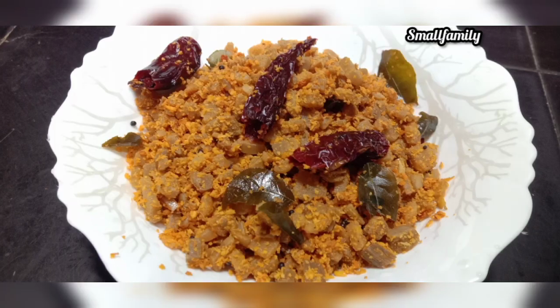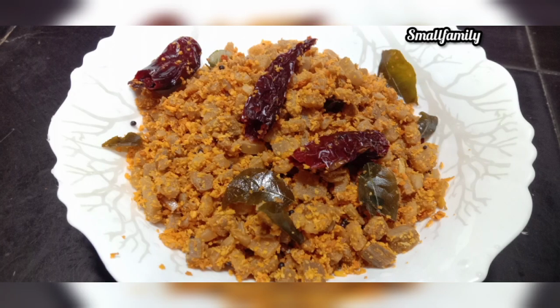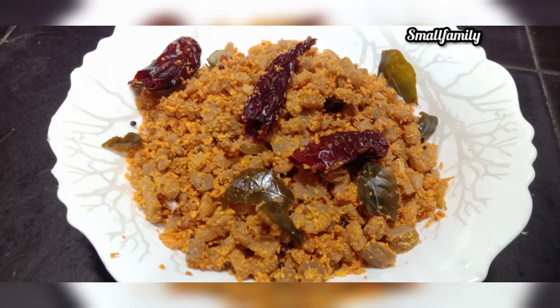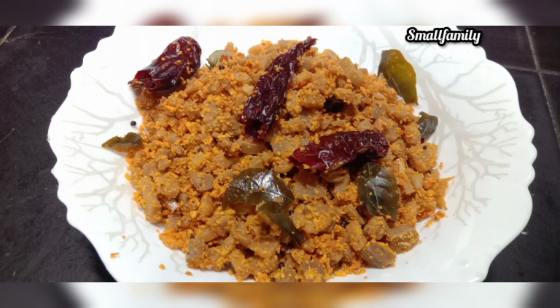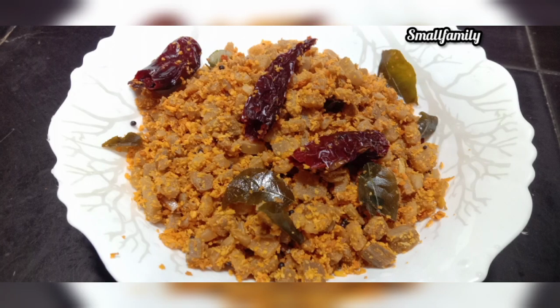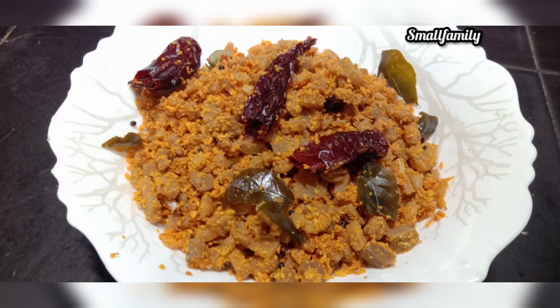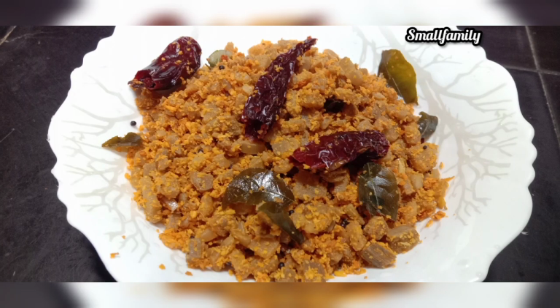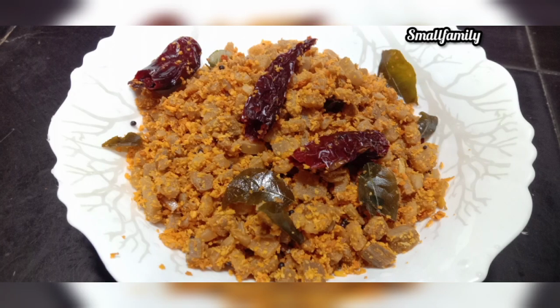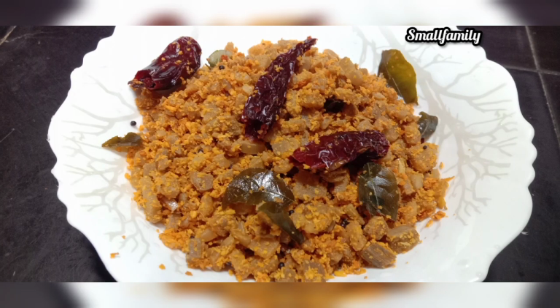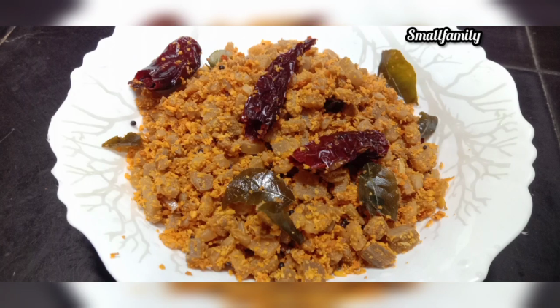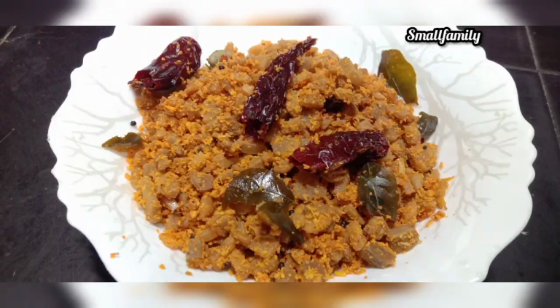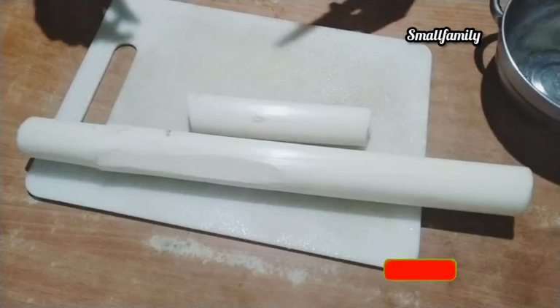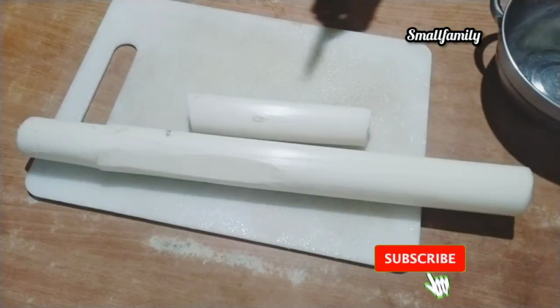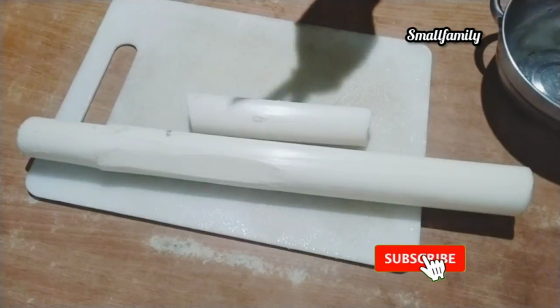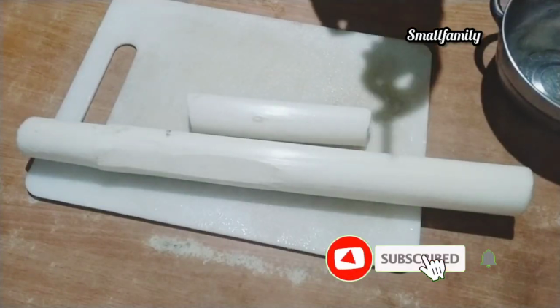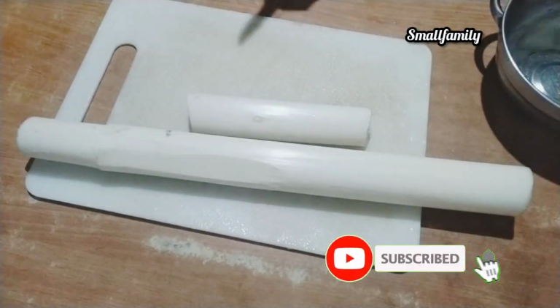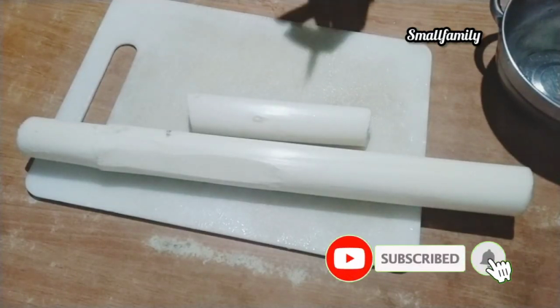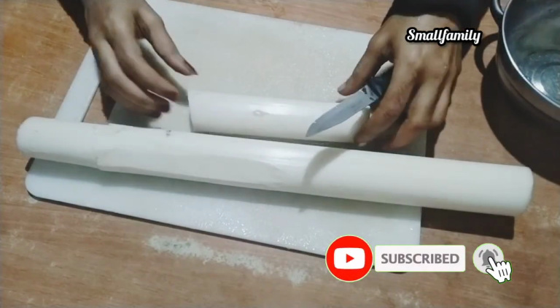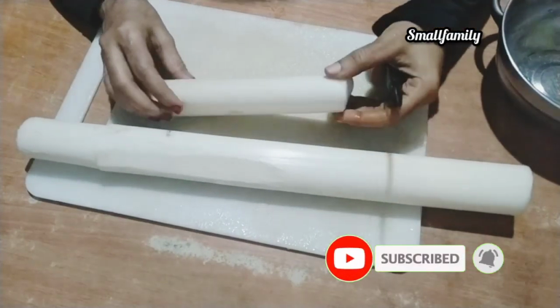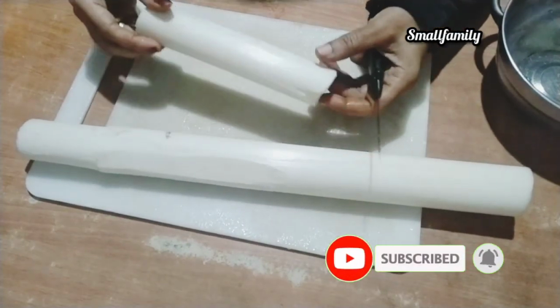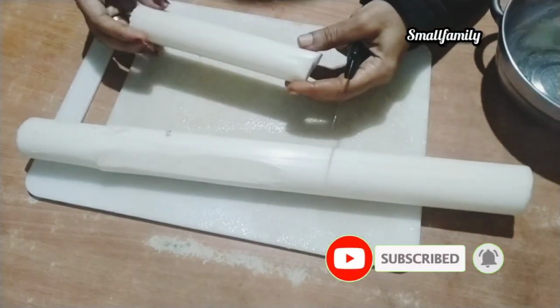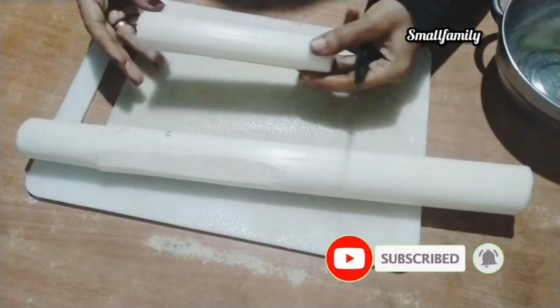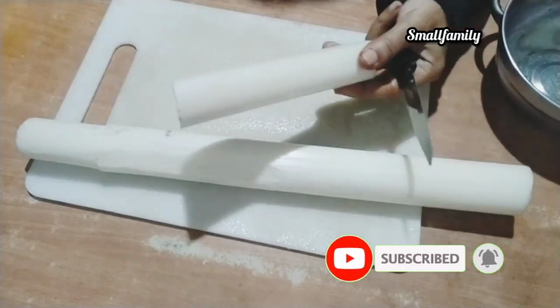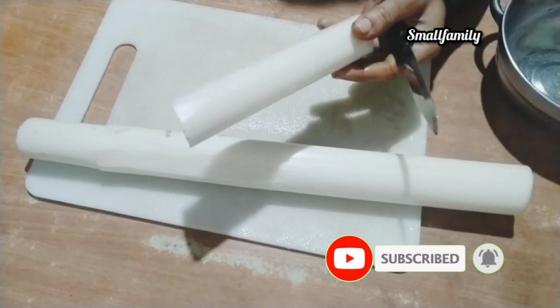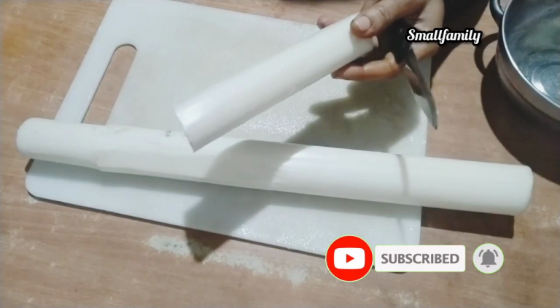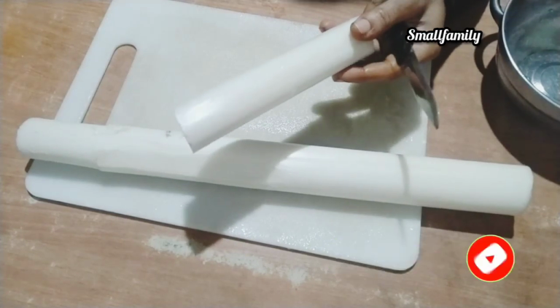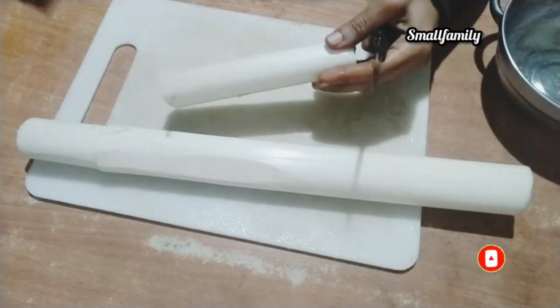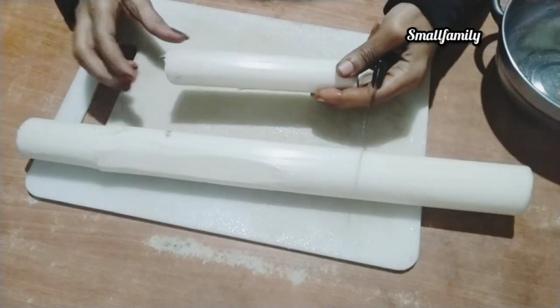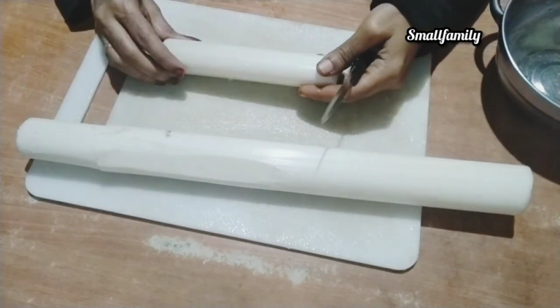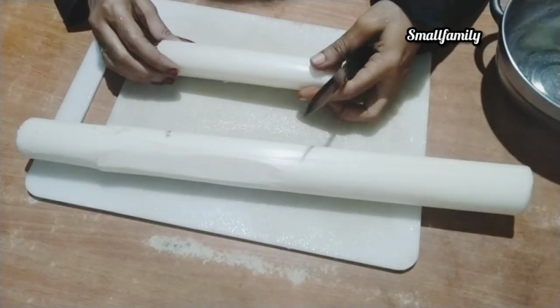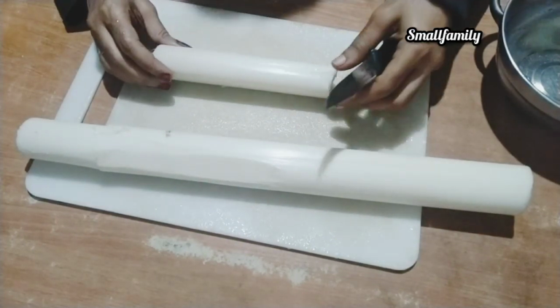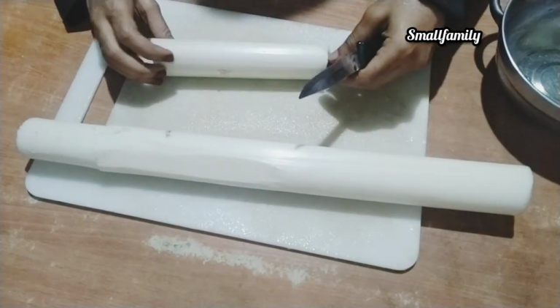Hello guys, welcome to our channel. I'm going to put a tube in a tube. I'm going to show you how to do this.